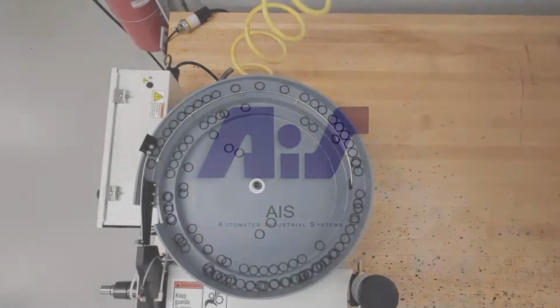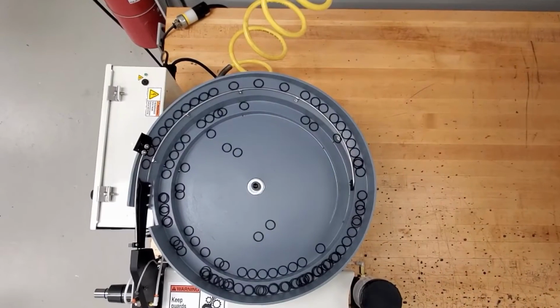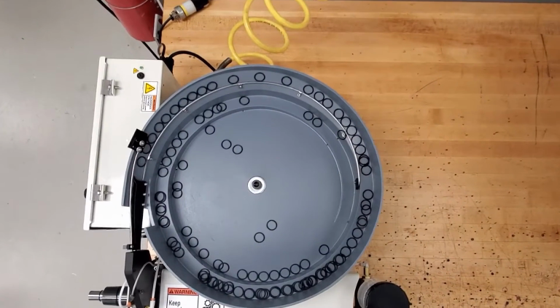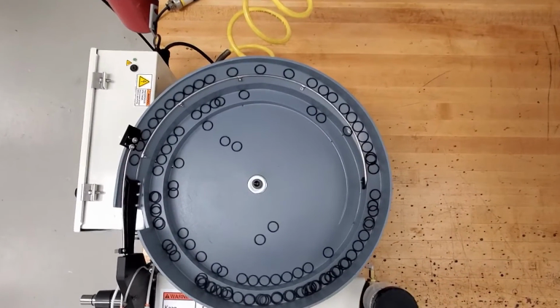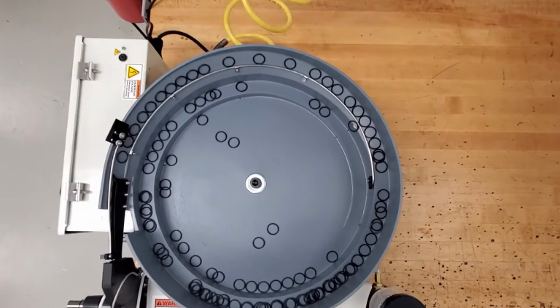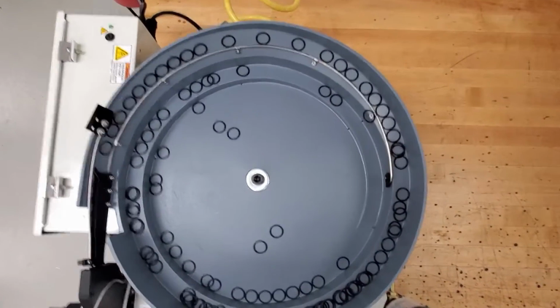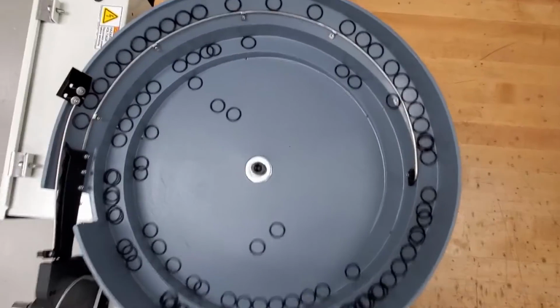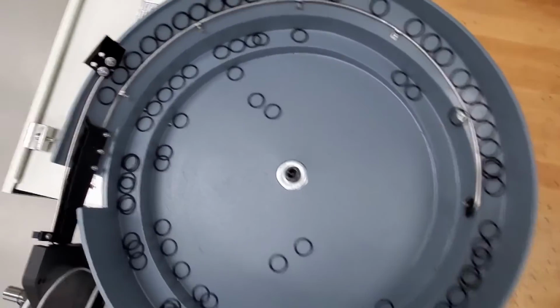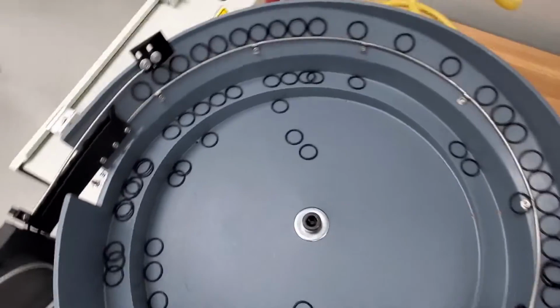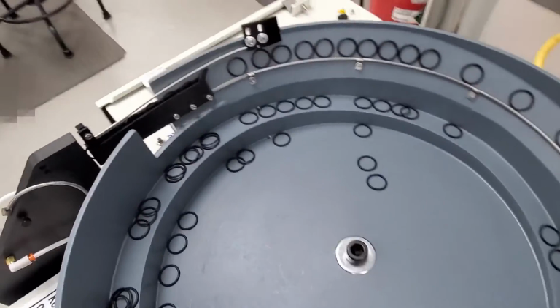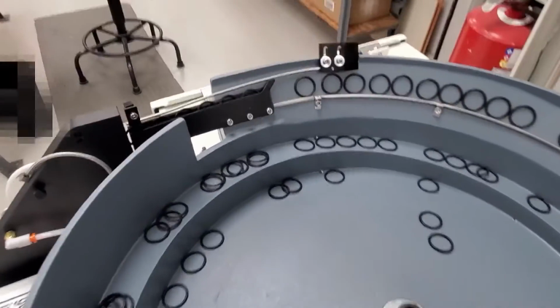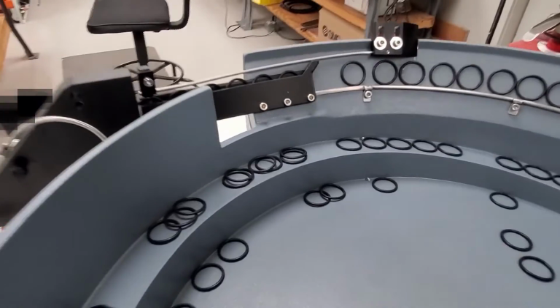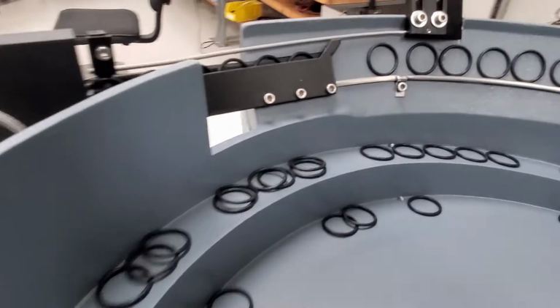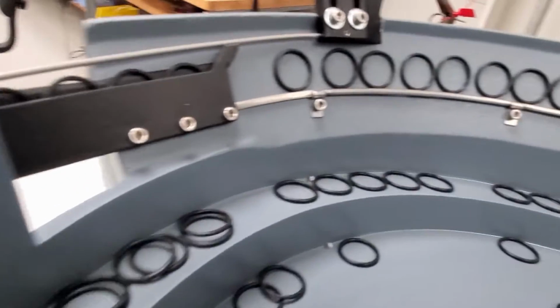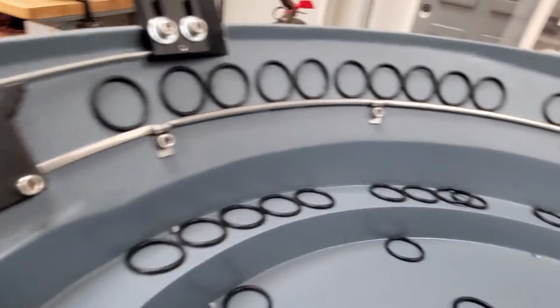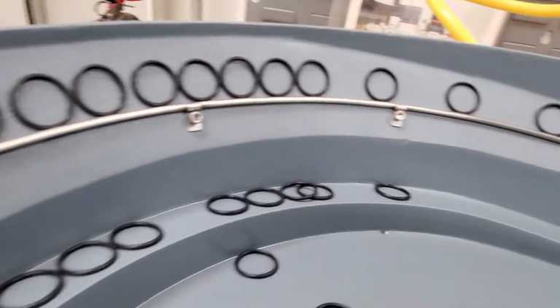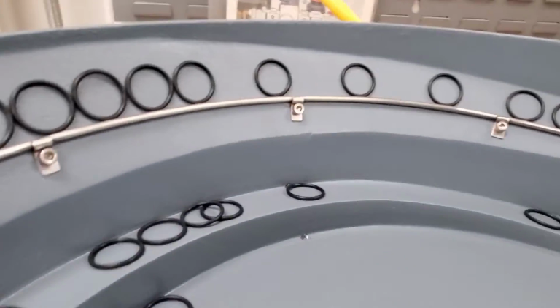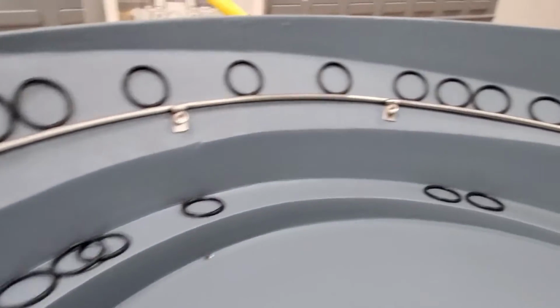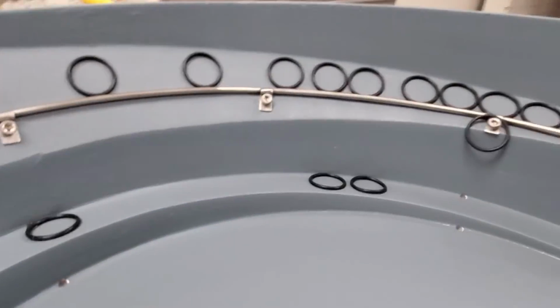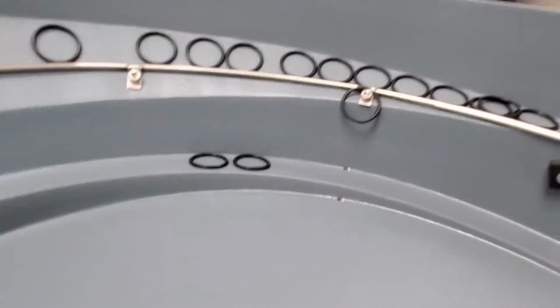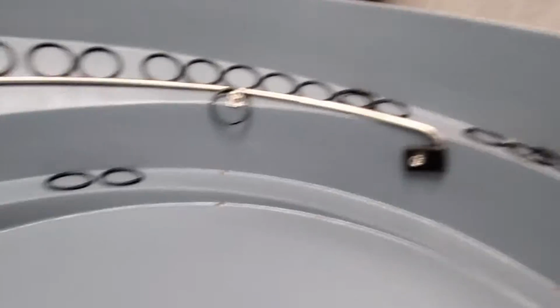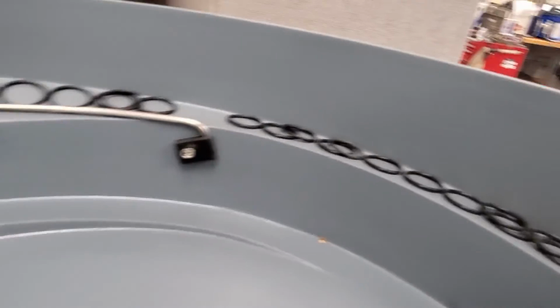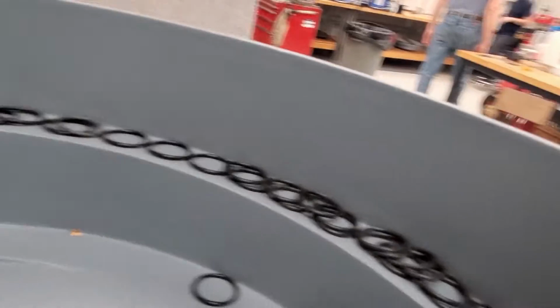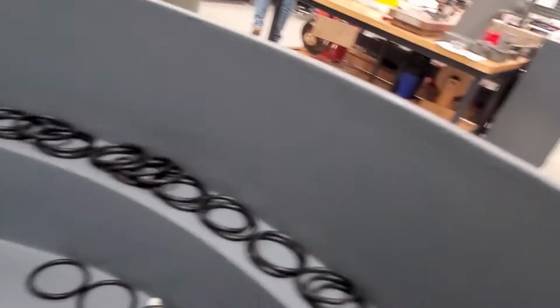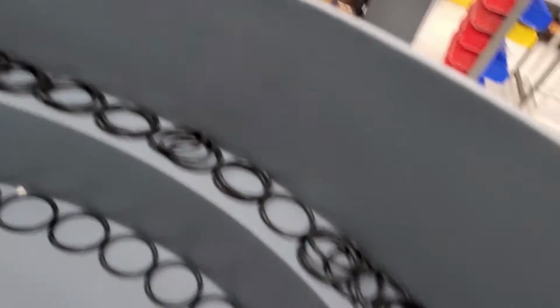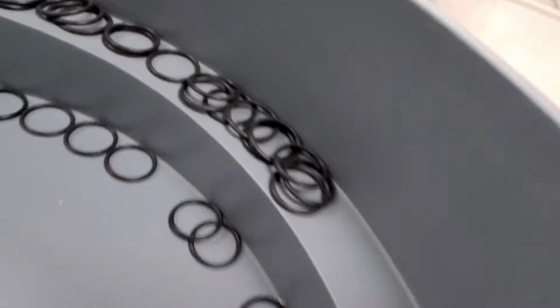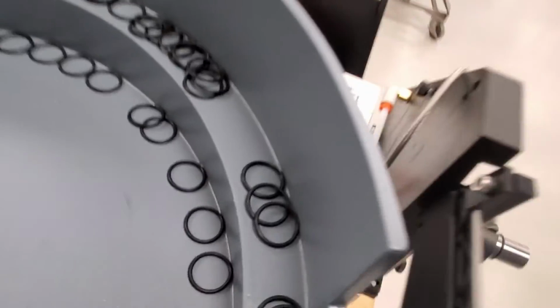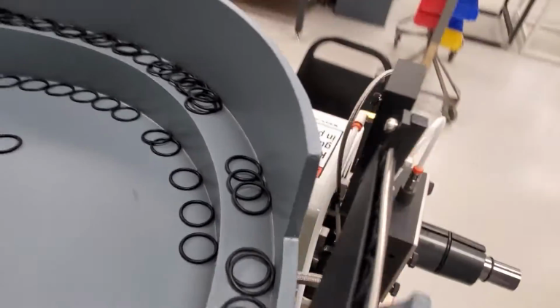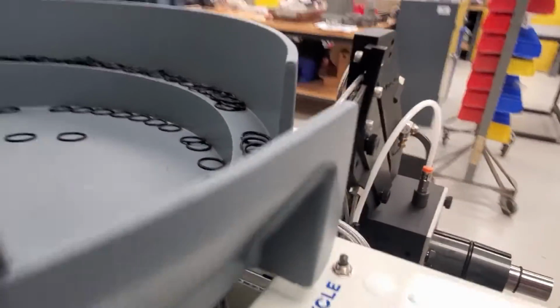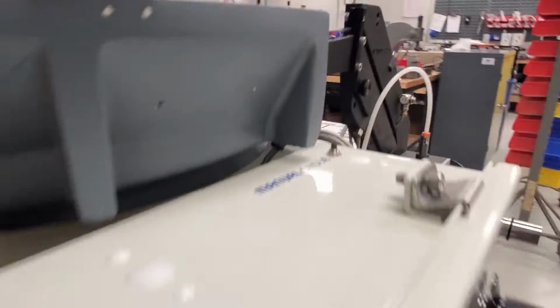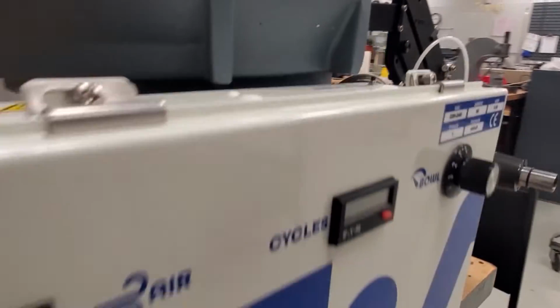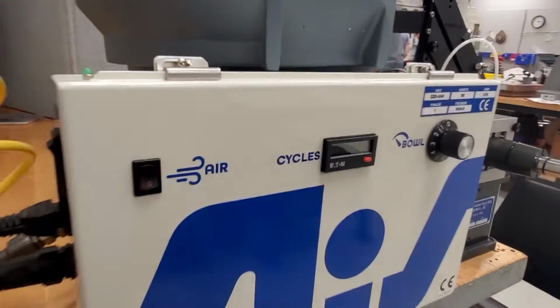Let's explore the advanced capabilities and custom features of one of AIS's ASP-1 O-Ring installation machines. This machine was custom designed and built to meet specific needs, and it showcases the following features.